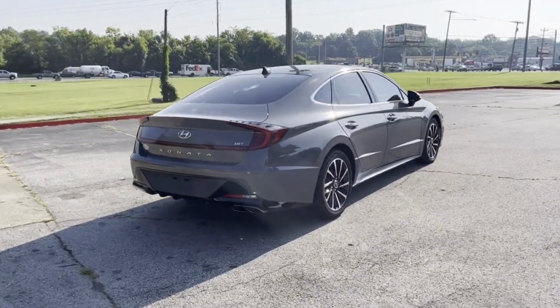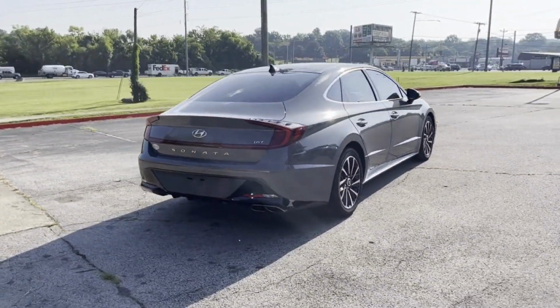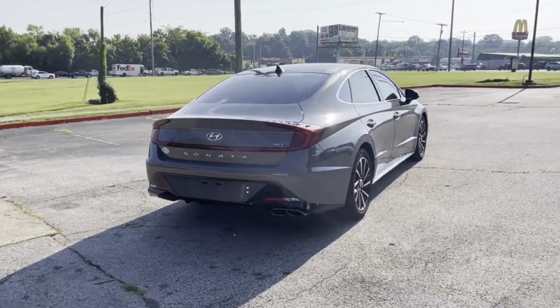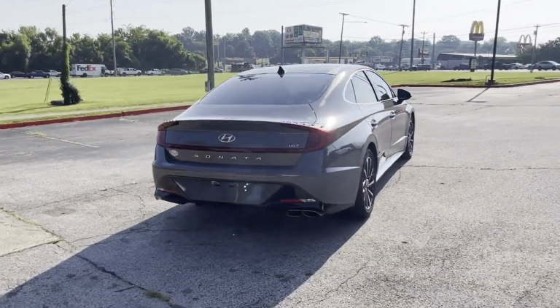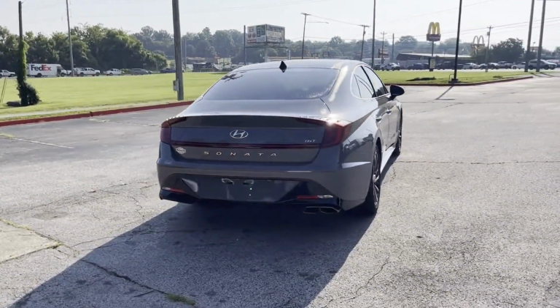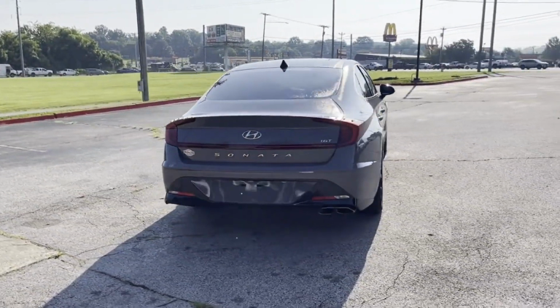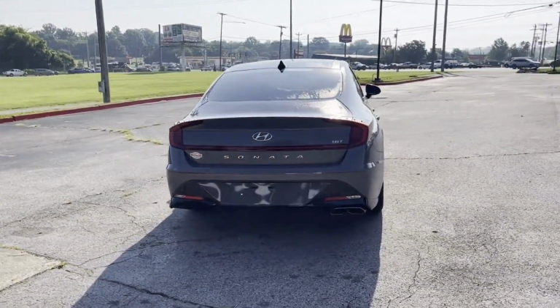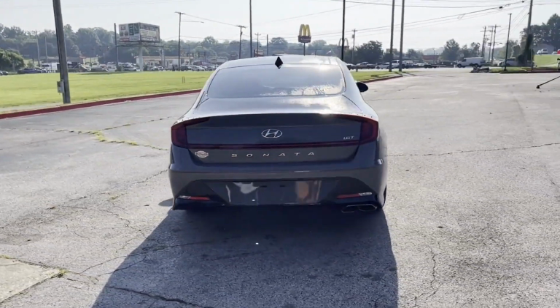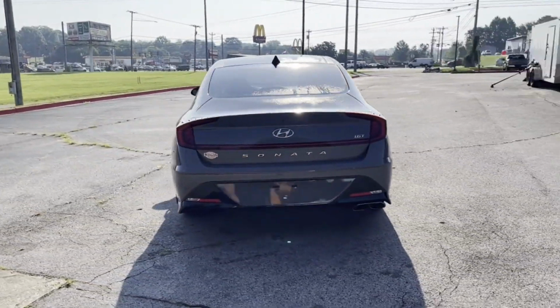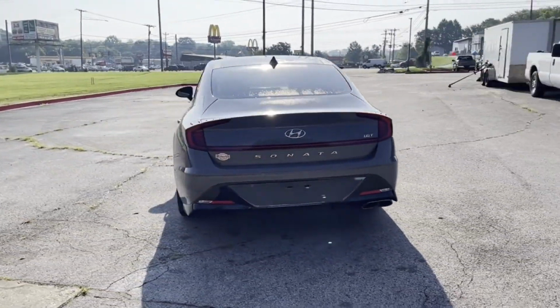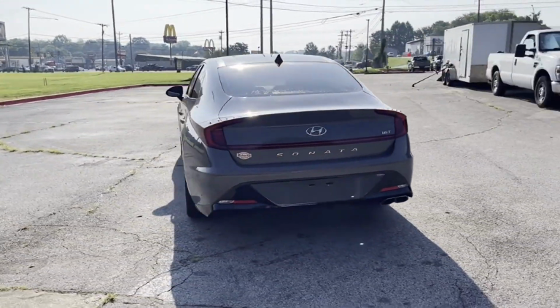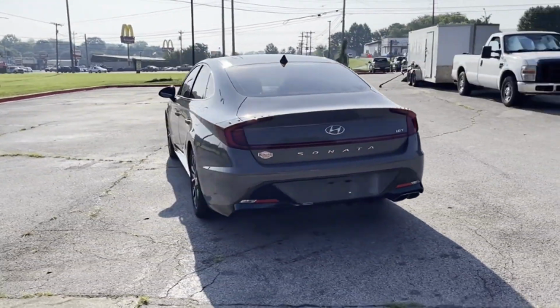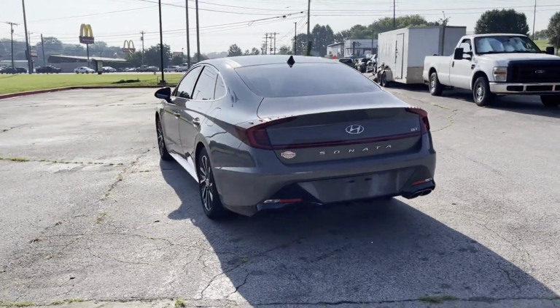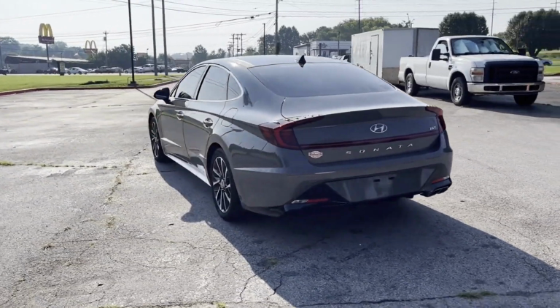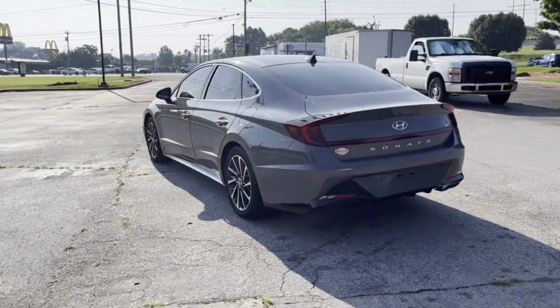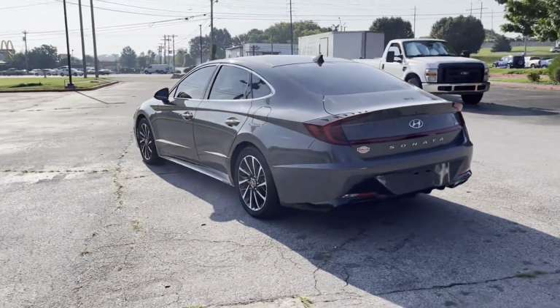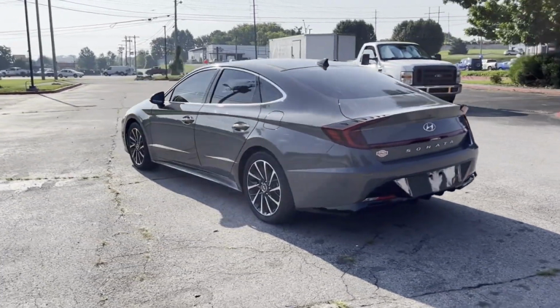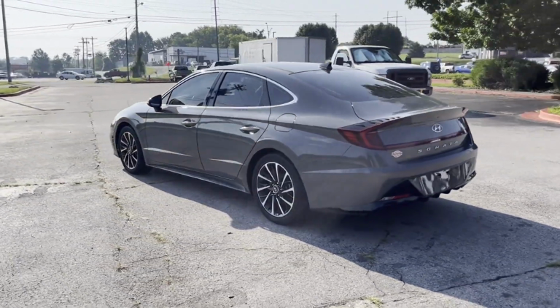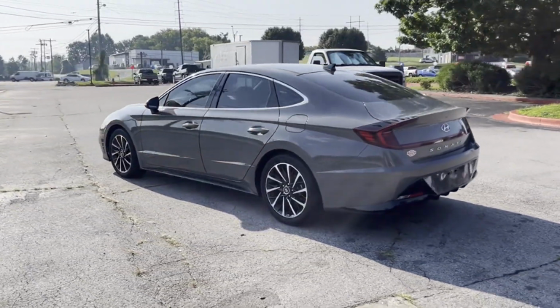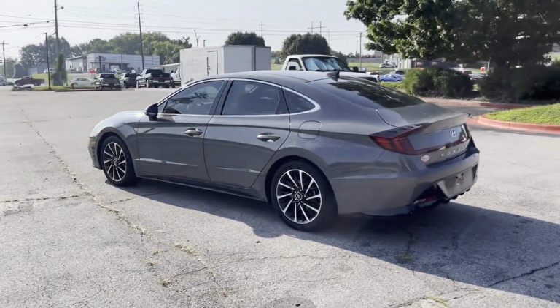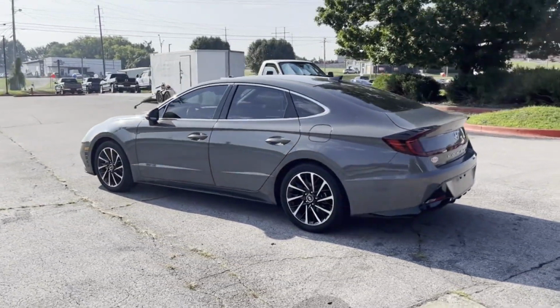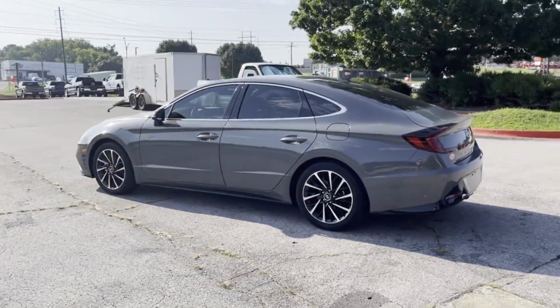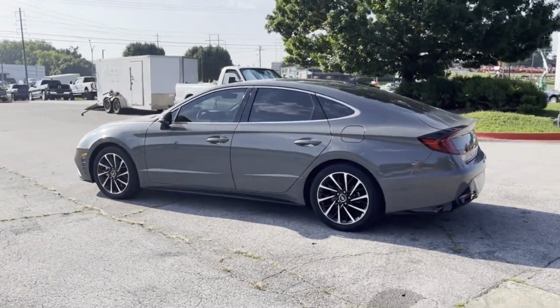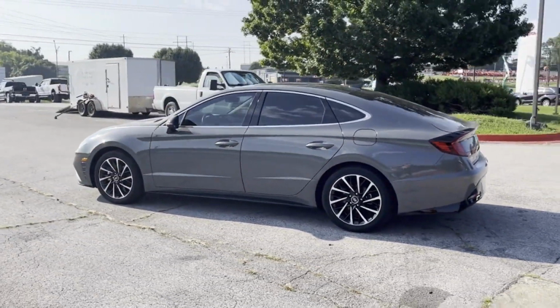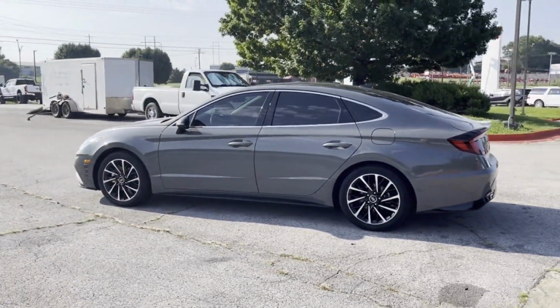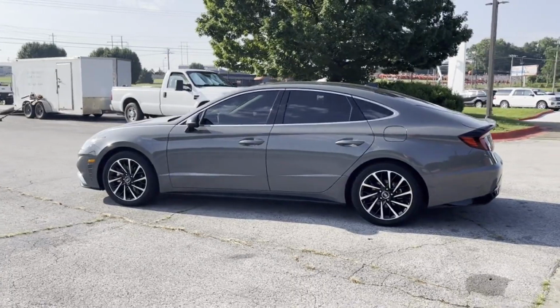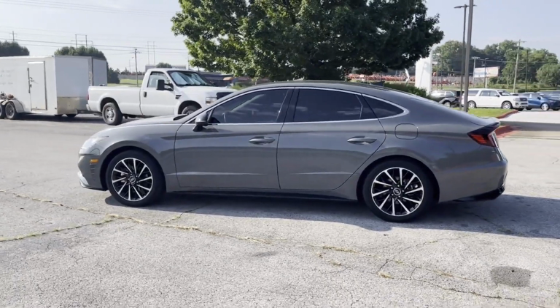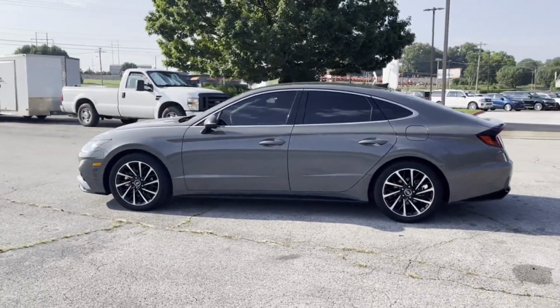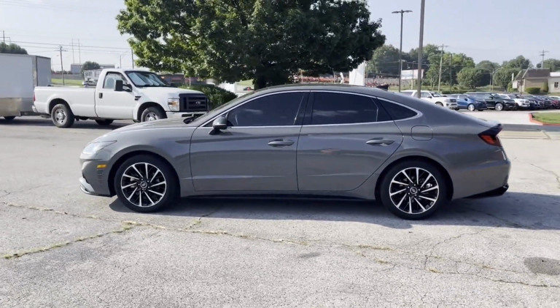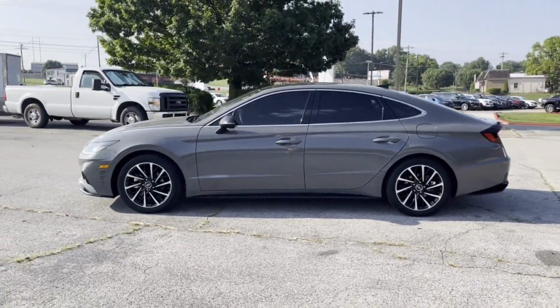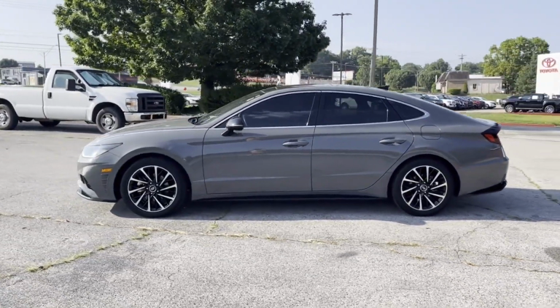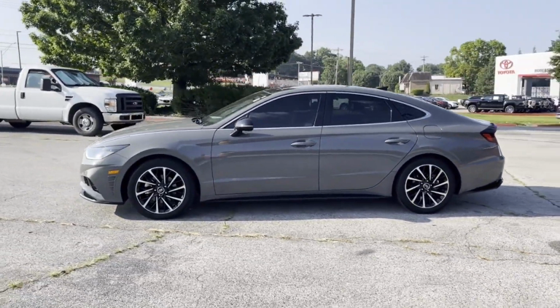Lane Keeping Assist. Side View Mirrors with Turn Signals. Lane Departure Warning. Satellite Radio. Turbocharged Engine. Multi-Zone Air Conditioning.